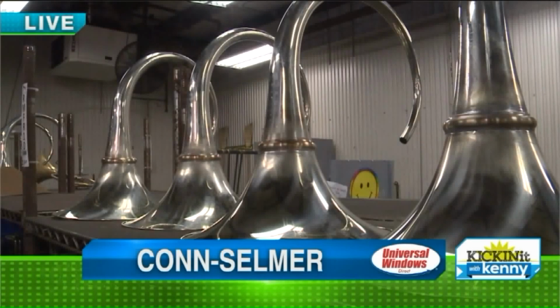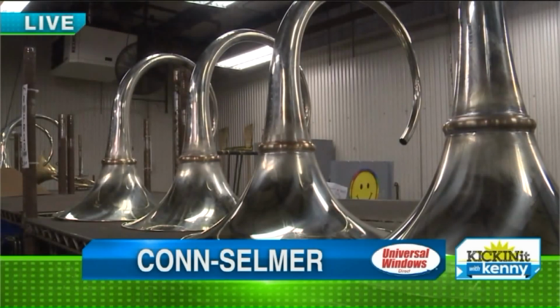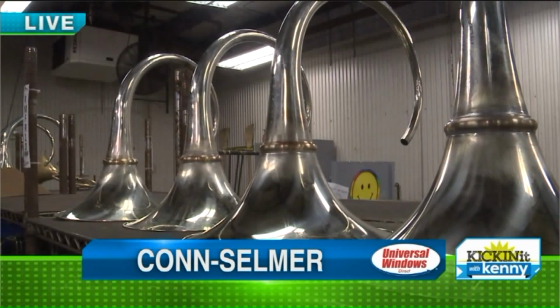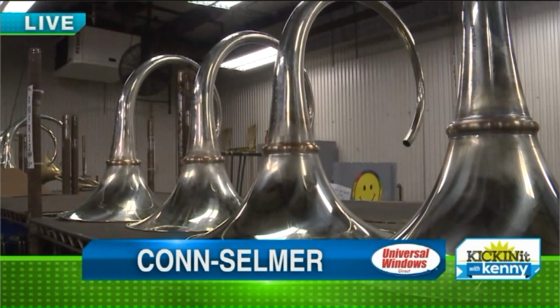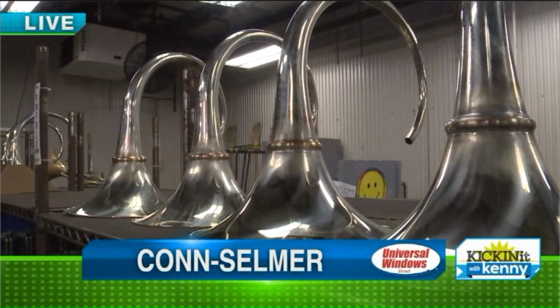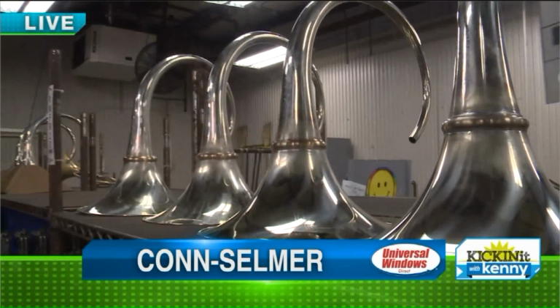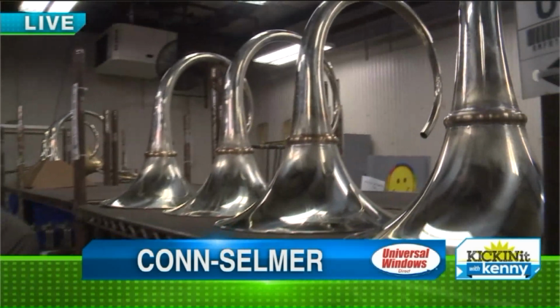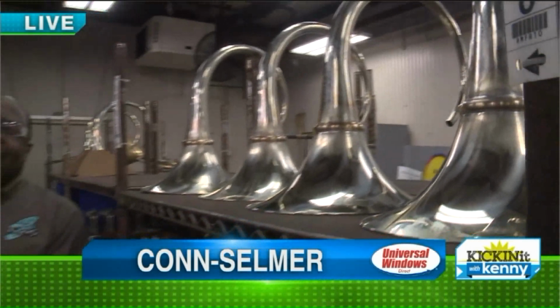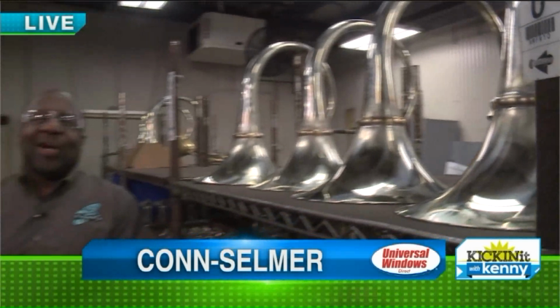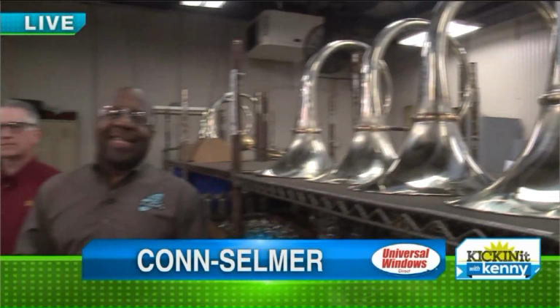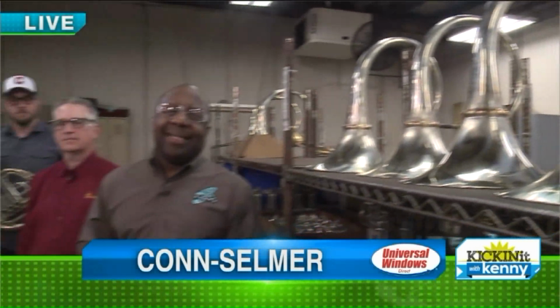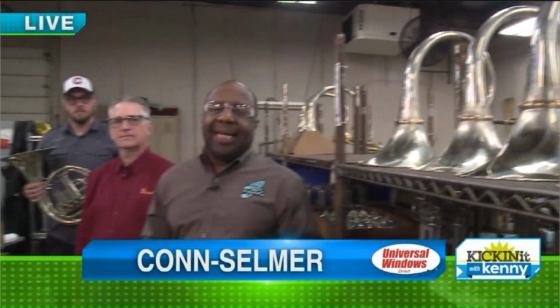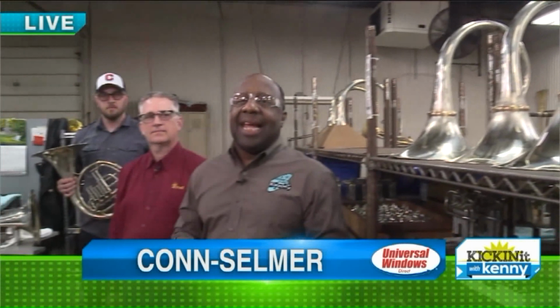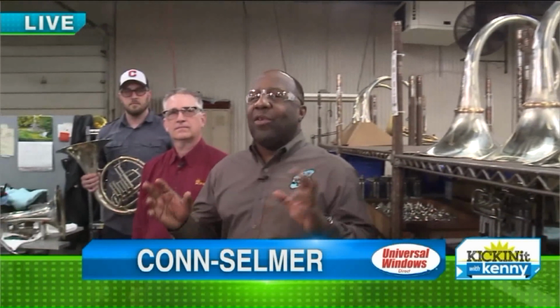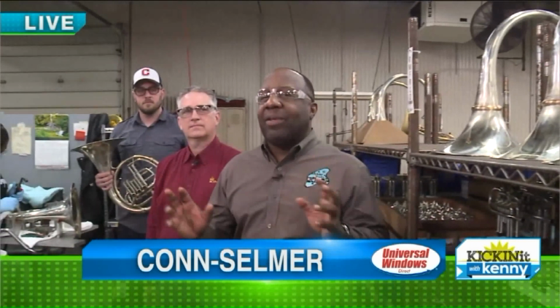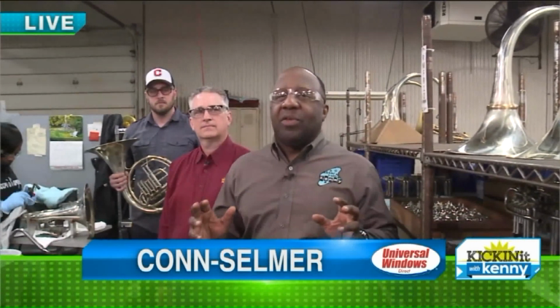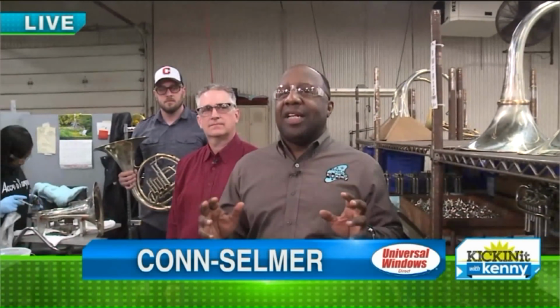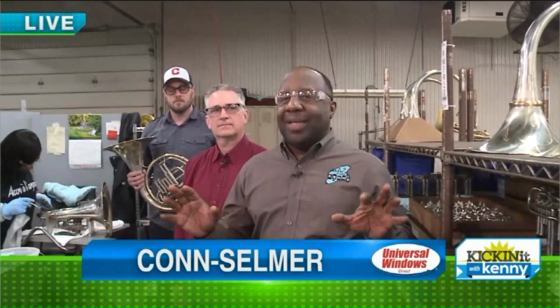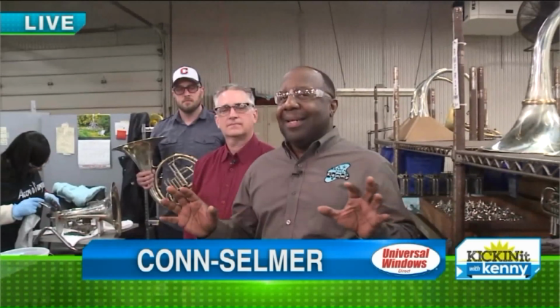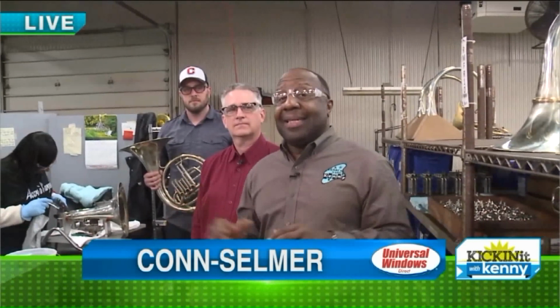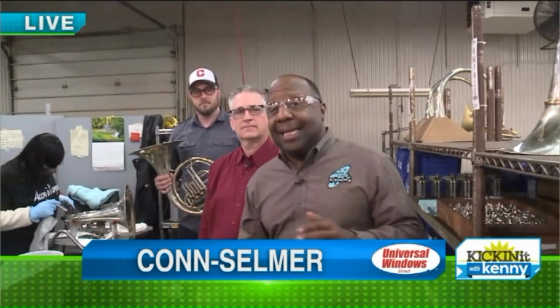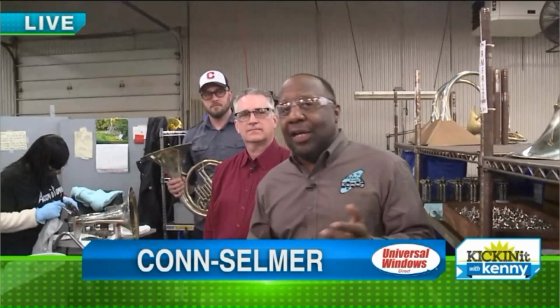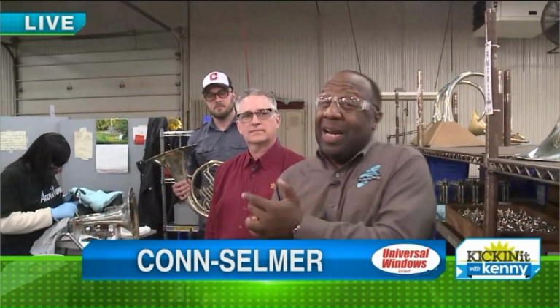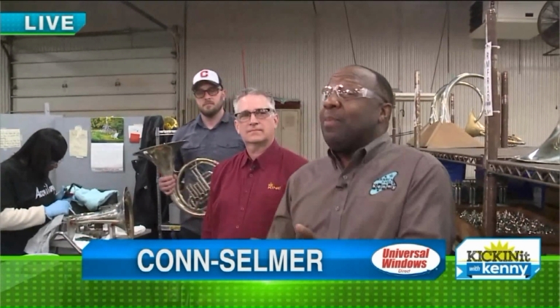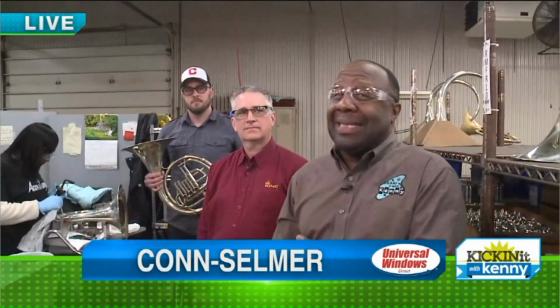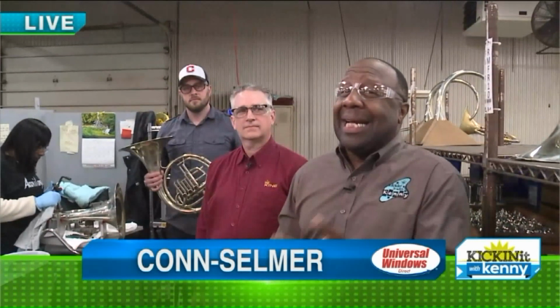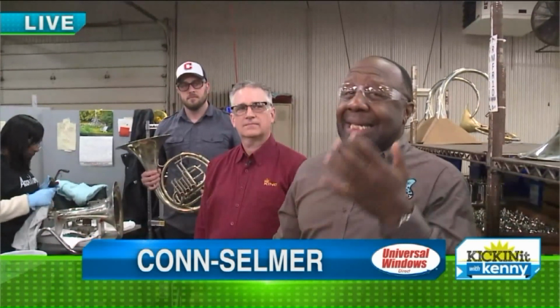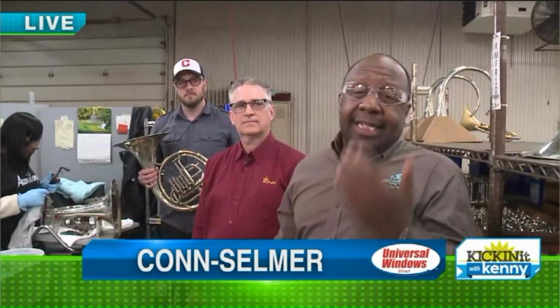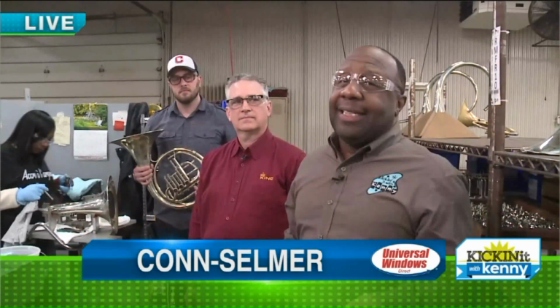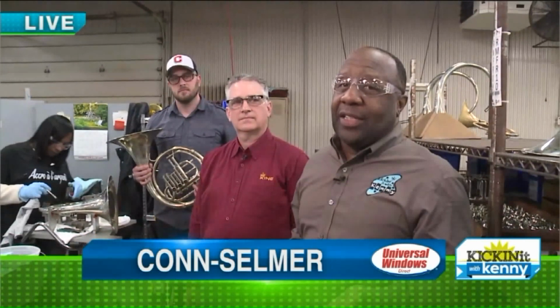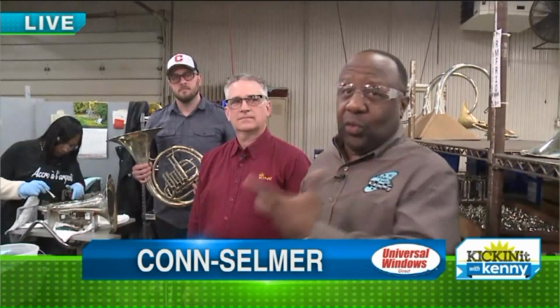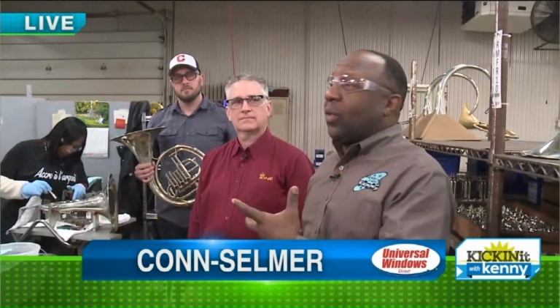Good morning everyone. We are at Conn and Selma, right here in the heart of Eastlake, and they have been building musical instruments since the 1800s. They've been in this building since 1966. This is really cool.